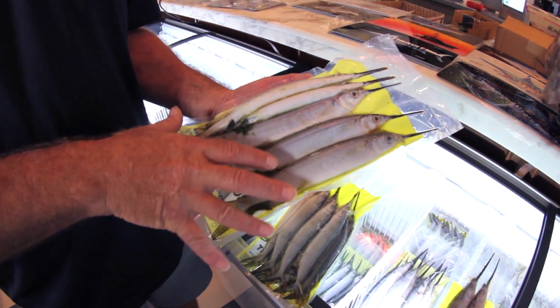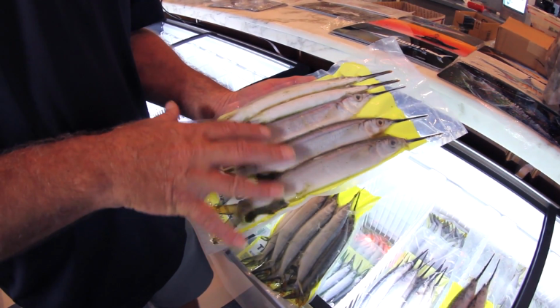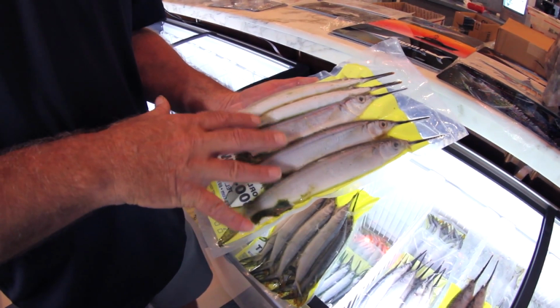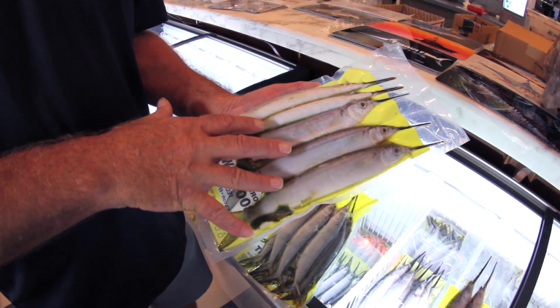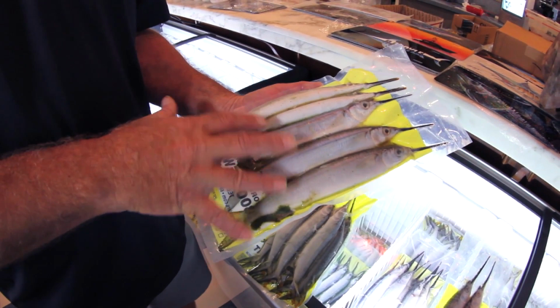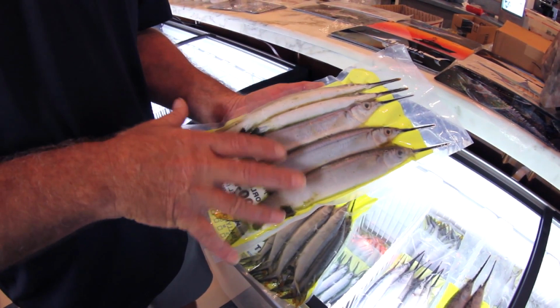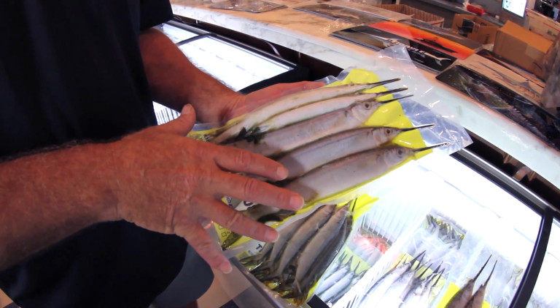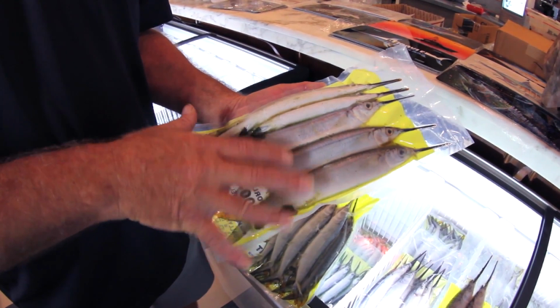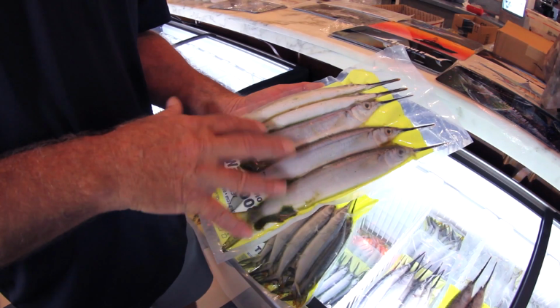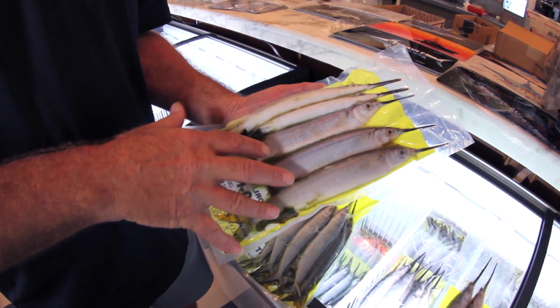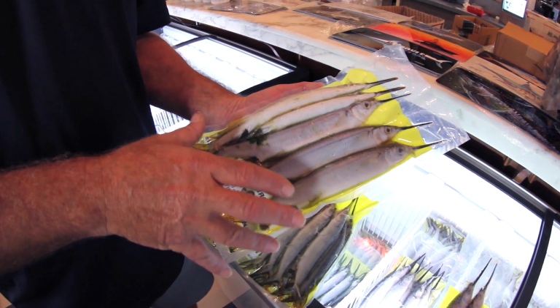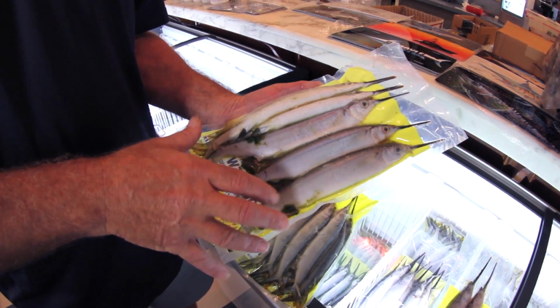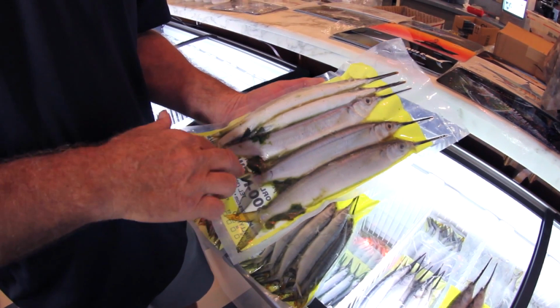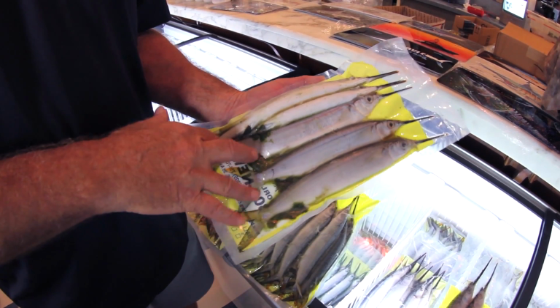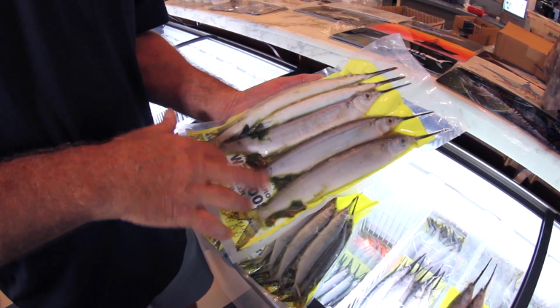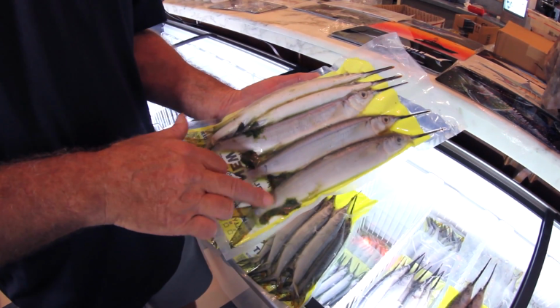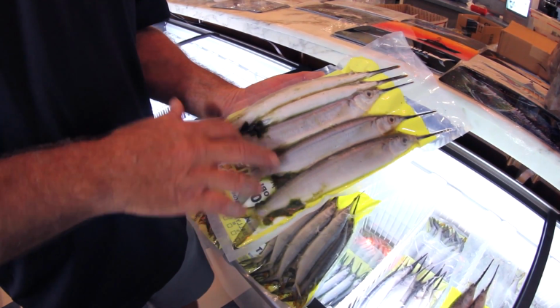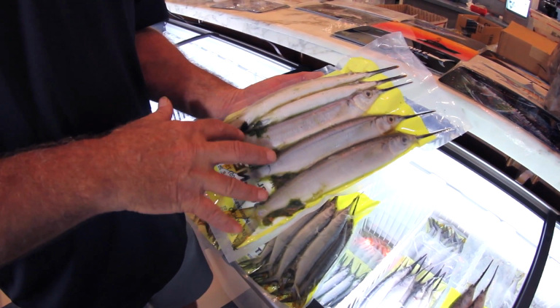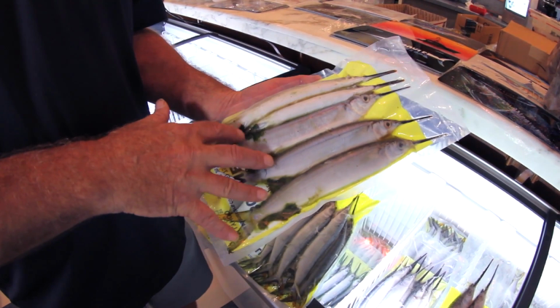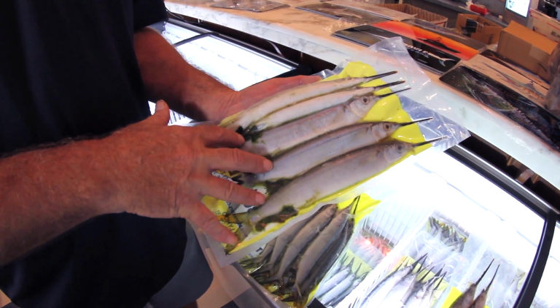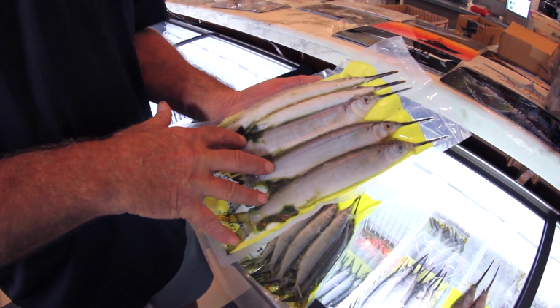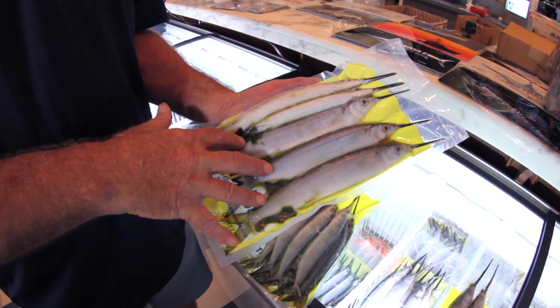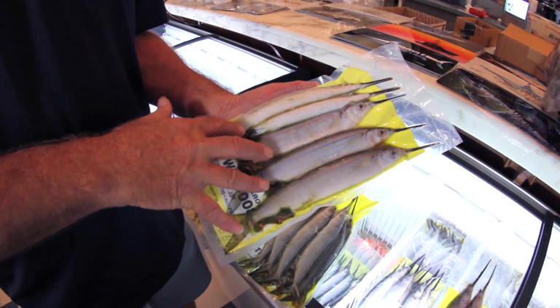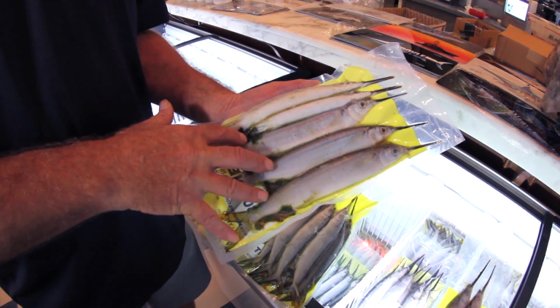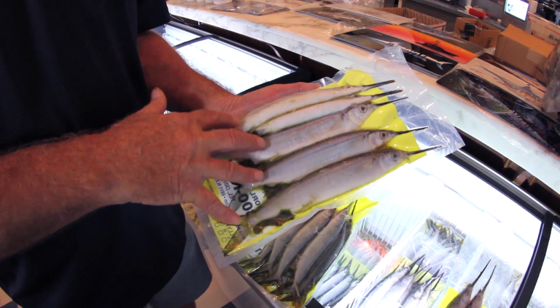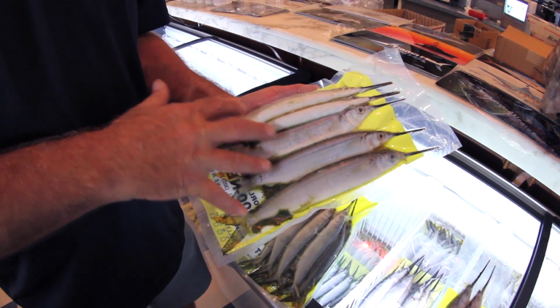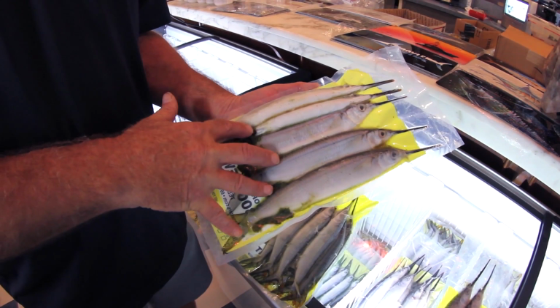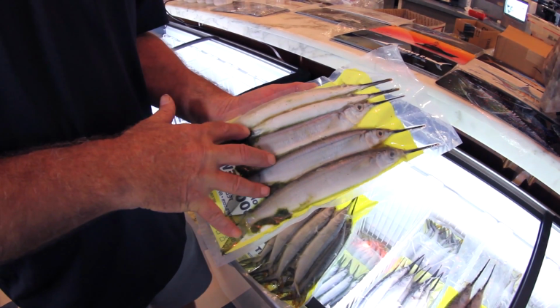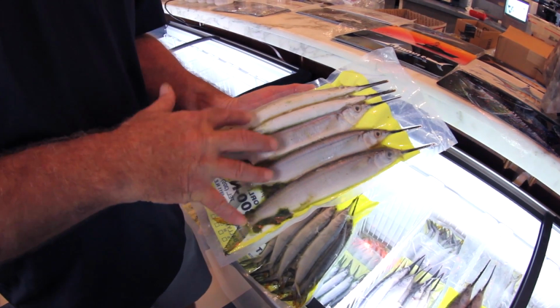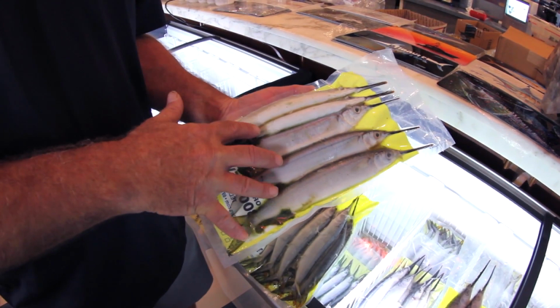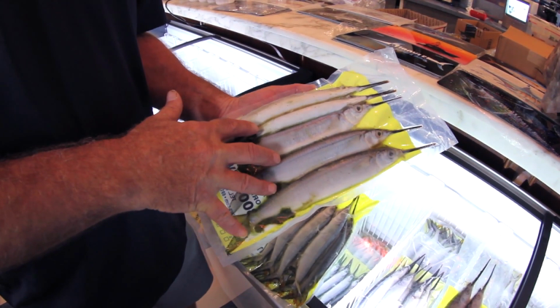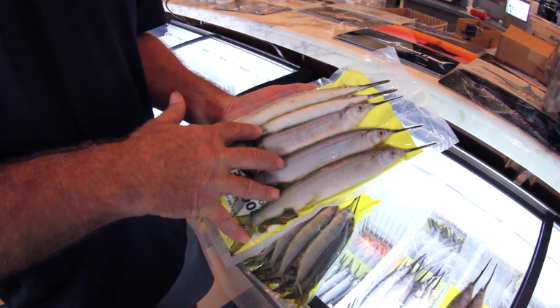Not that one's a bad bait or a good bait, but if you can find the green you are going to be better off as far as how long your baits hold up on the troll.